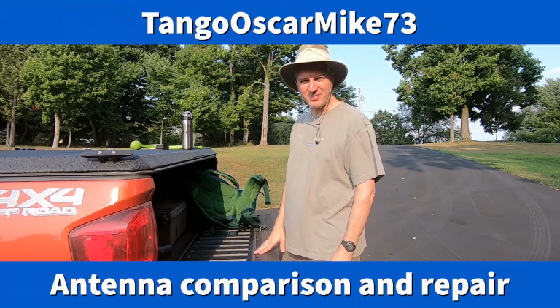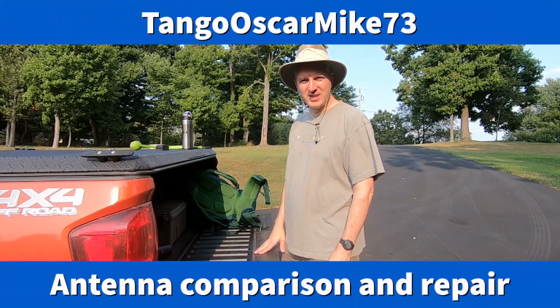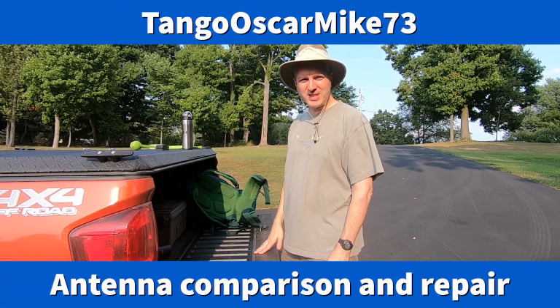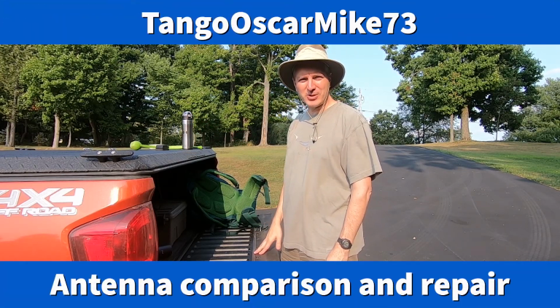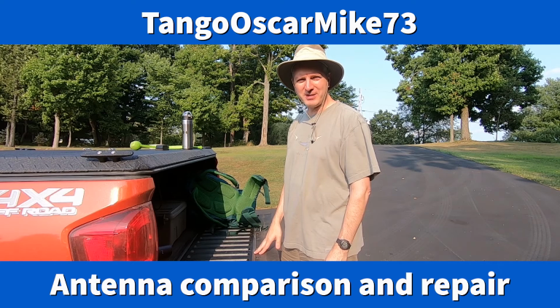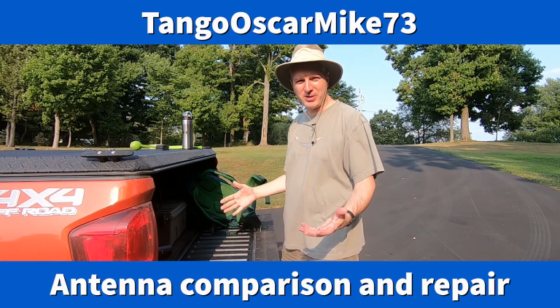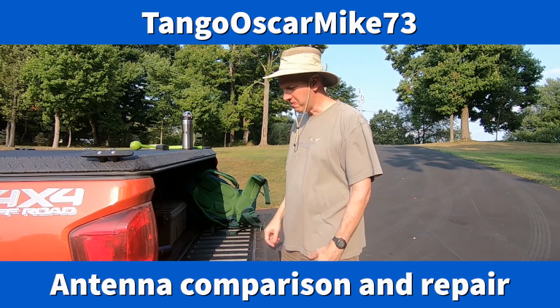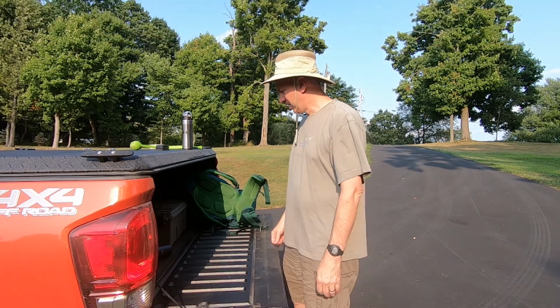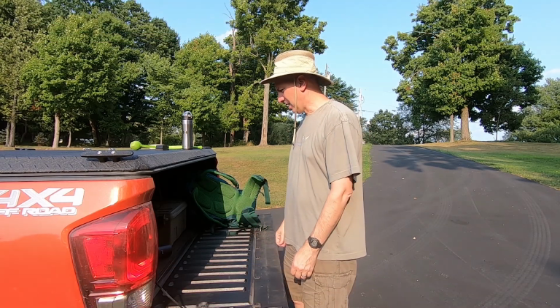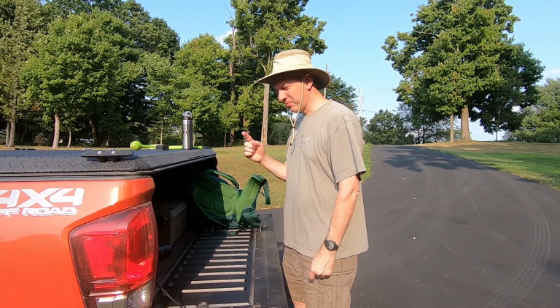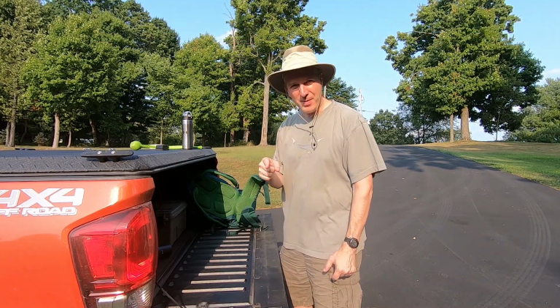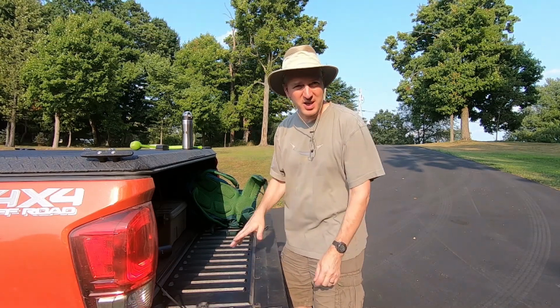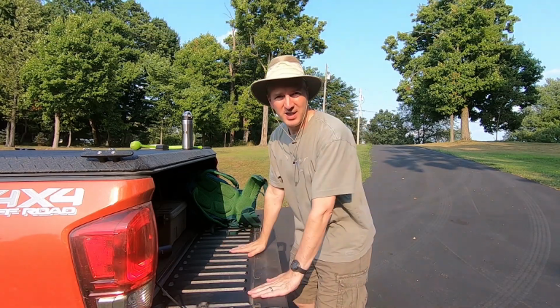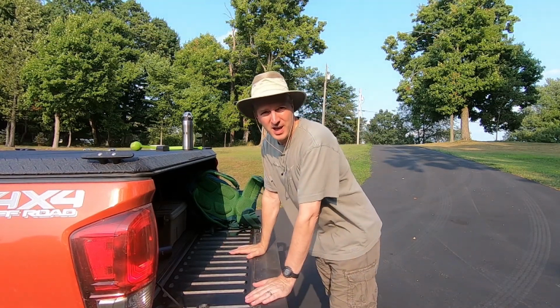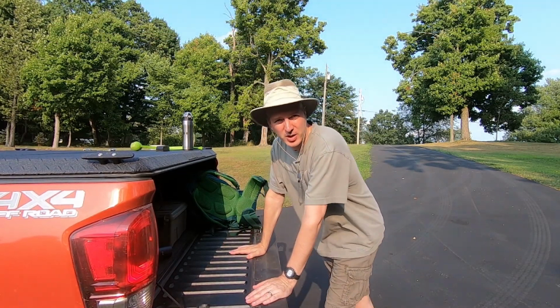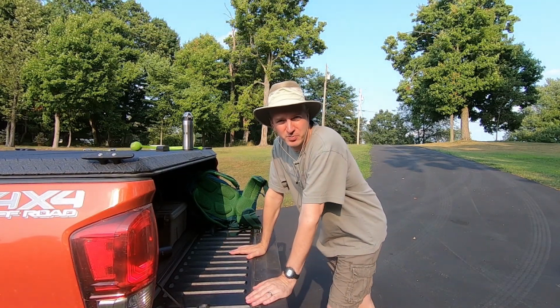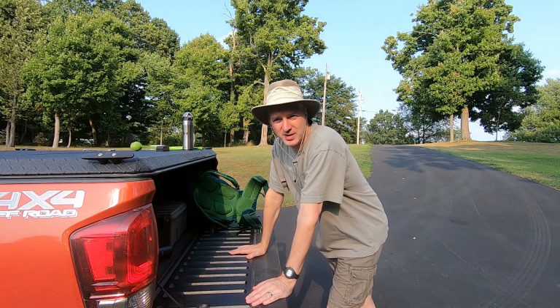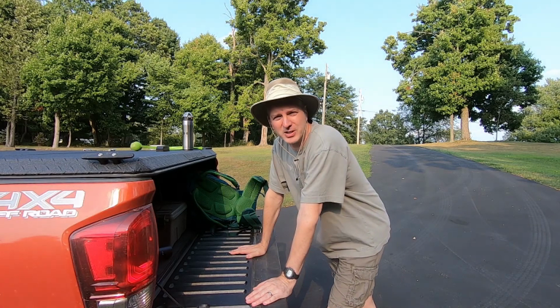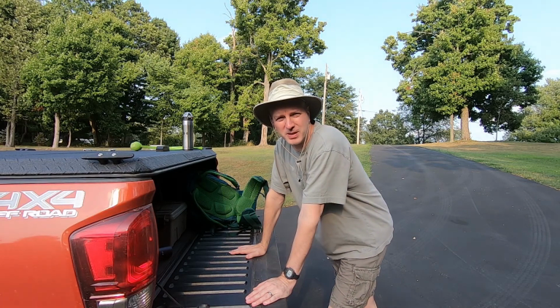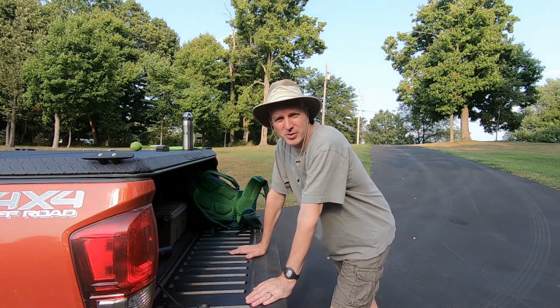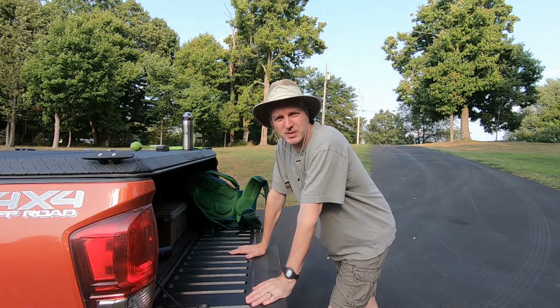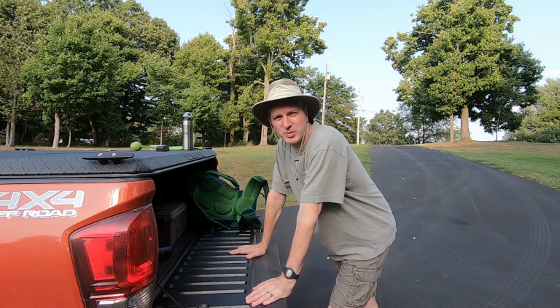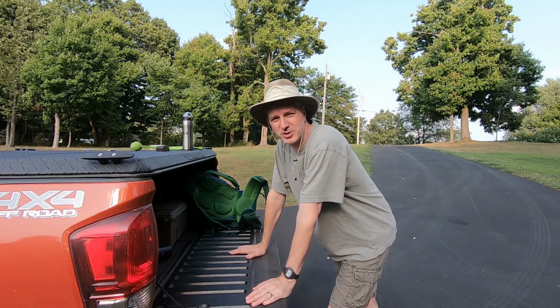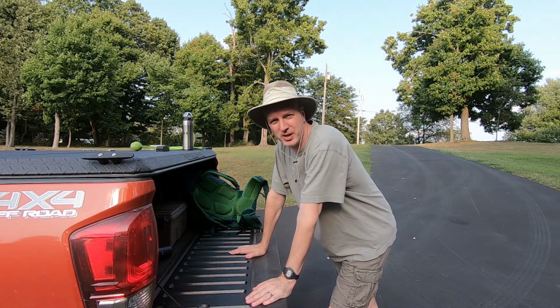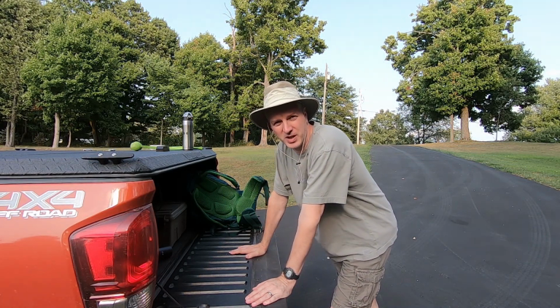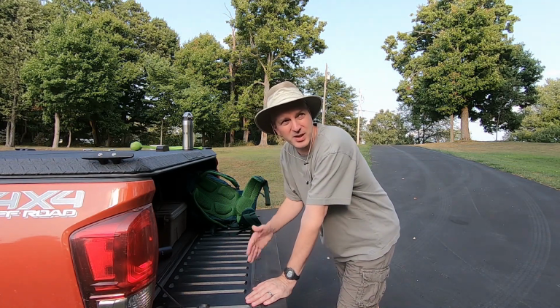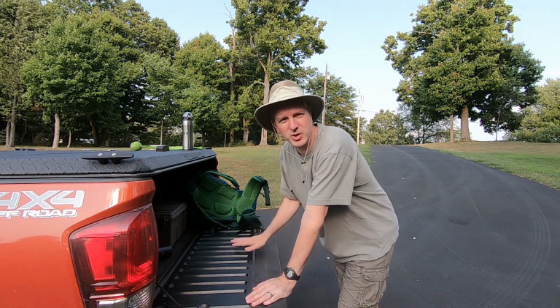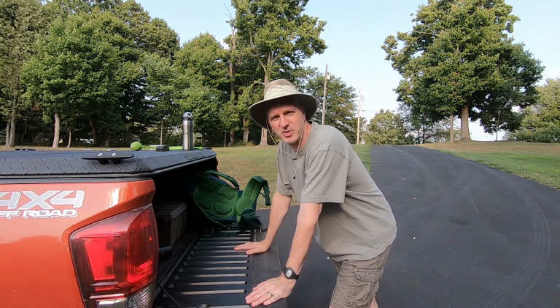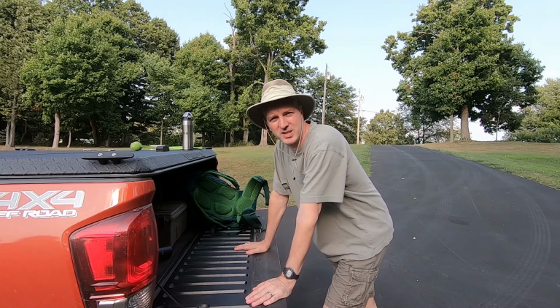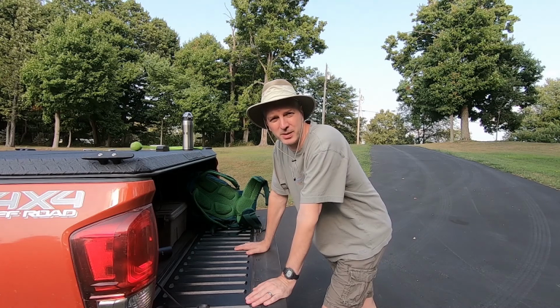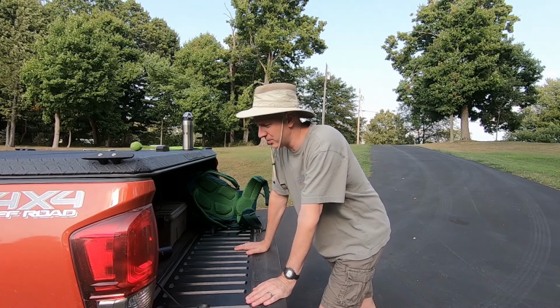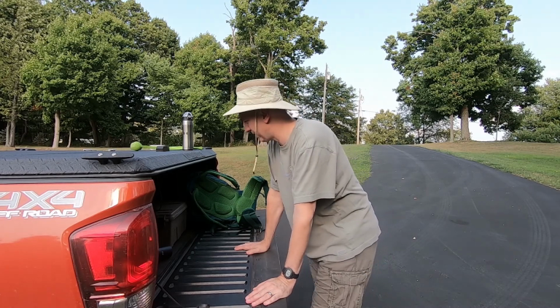Hey, it's Tango Oscar Mike, 73. I'm outside. I'm going to try to have another experiment to do with the solar panel, and I think I'm going to try to do that antenna comparison I was talking about.